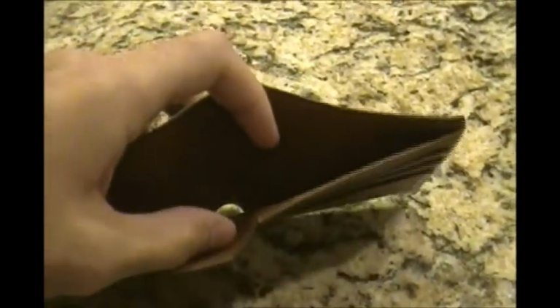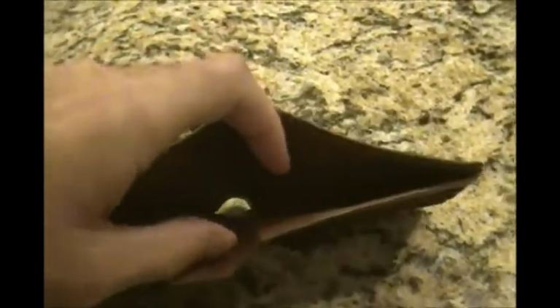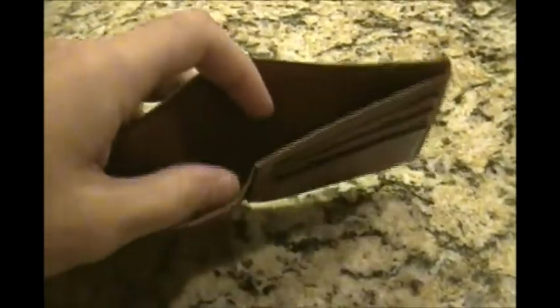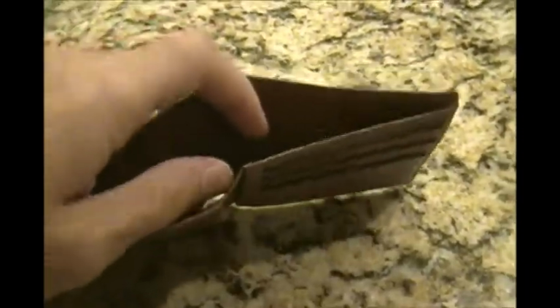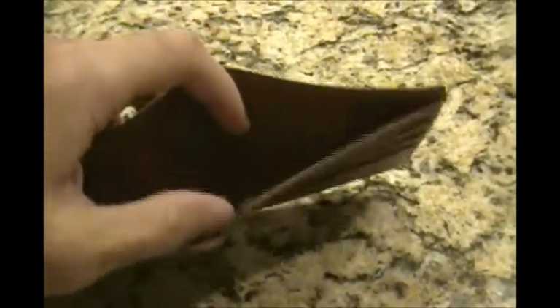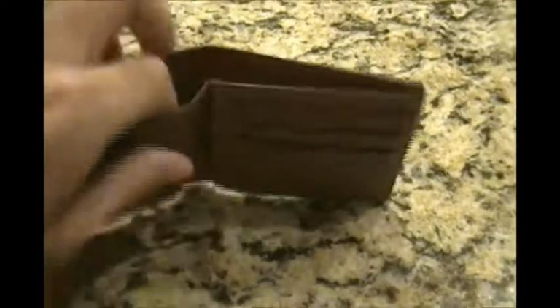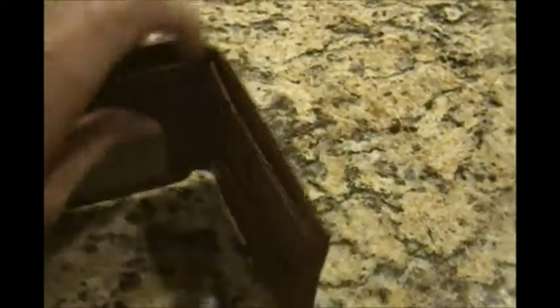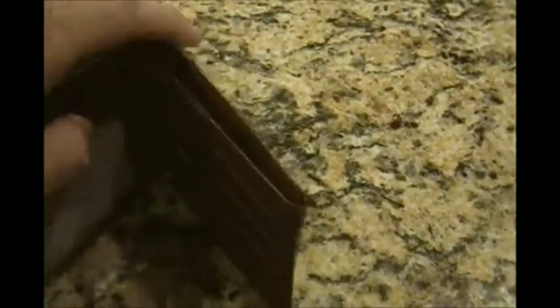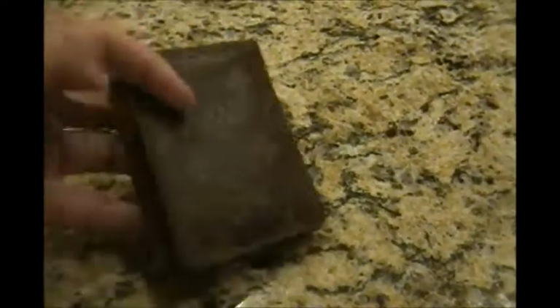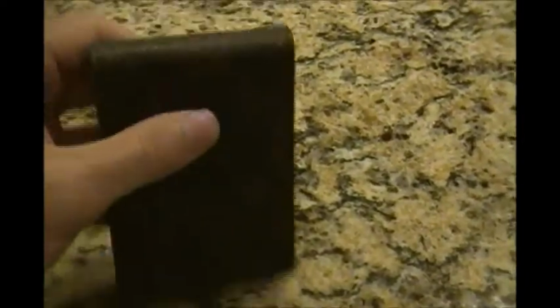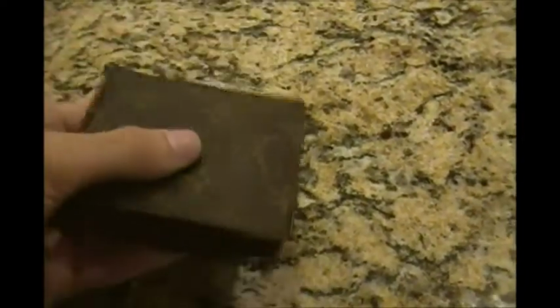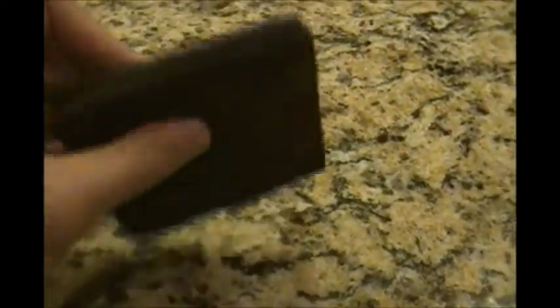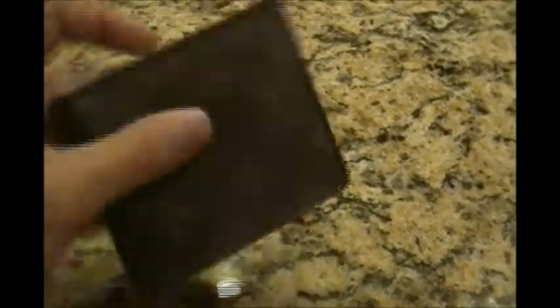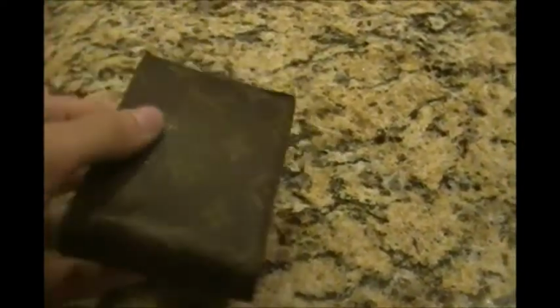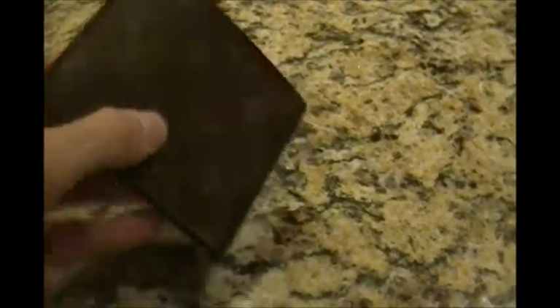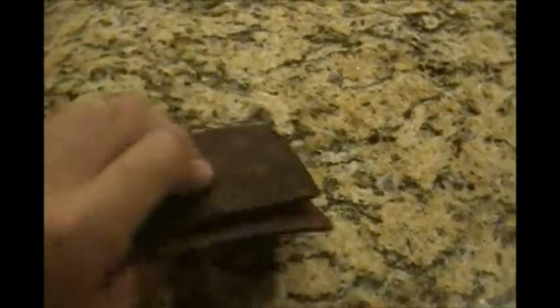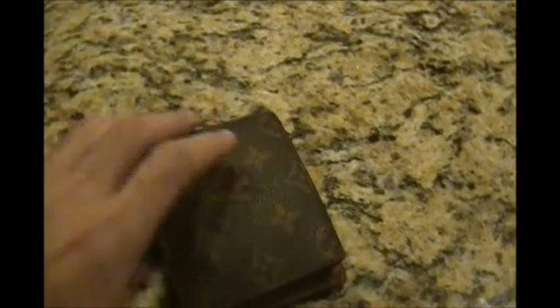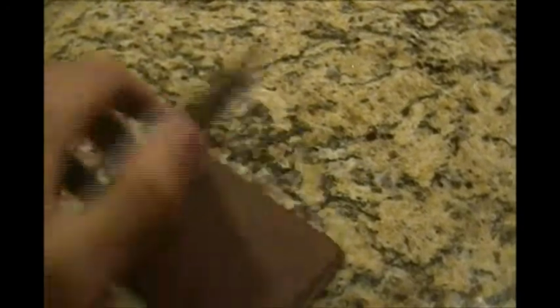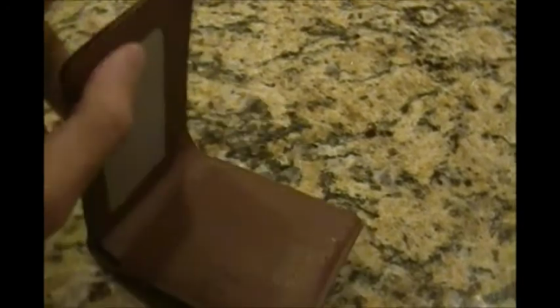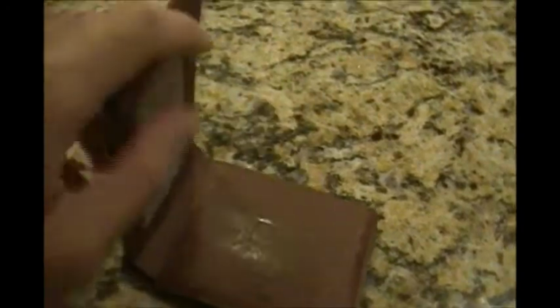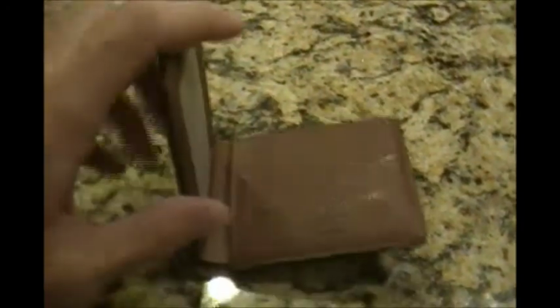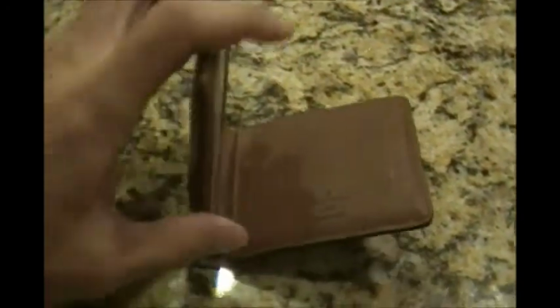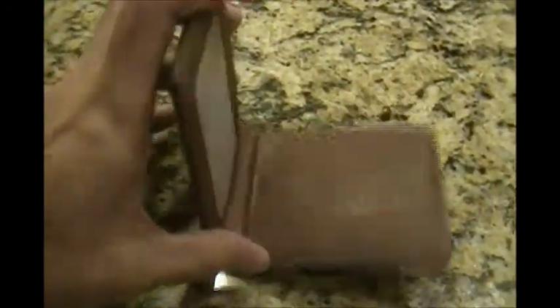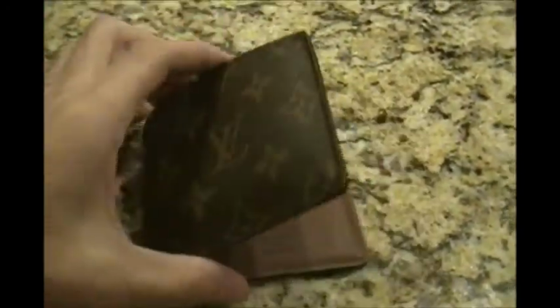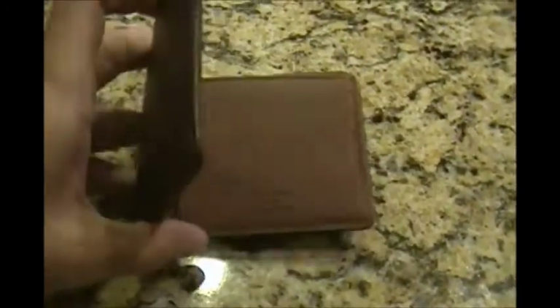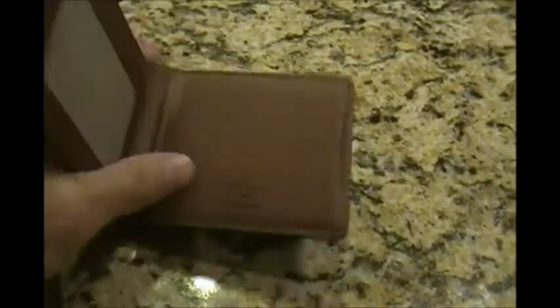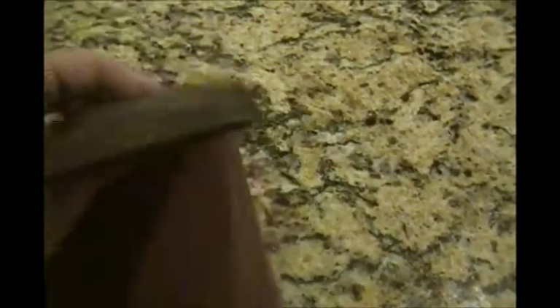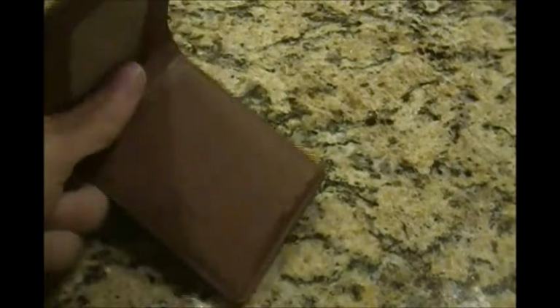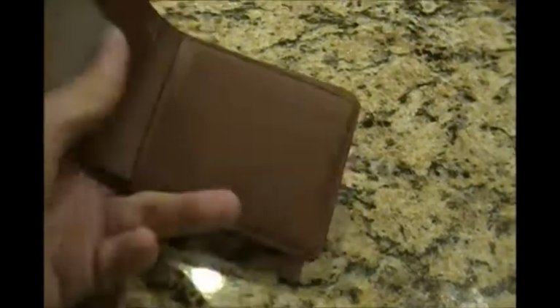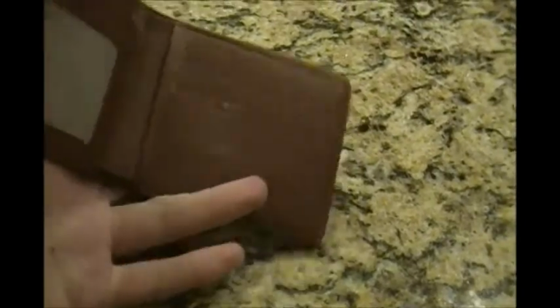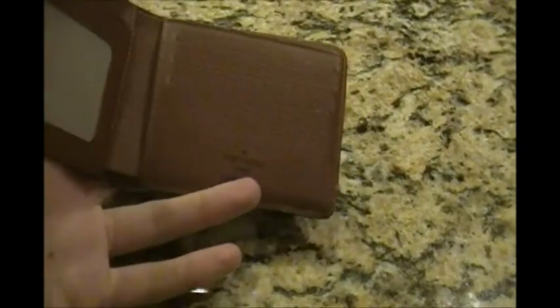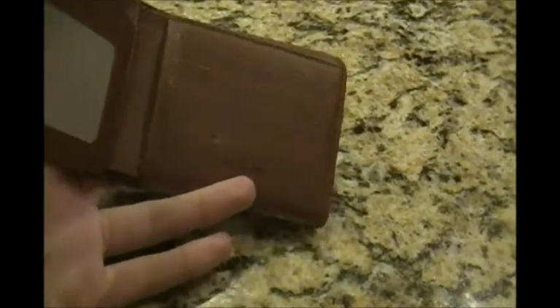Honestly, if you put more than about 10 bills in the bill fold area and try to fold it over, it actually doesn't want to close. It's not meant to hold a lot of items. That is something to take into consideration if you want to pick one of these up — this is not the most practical wallet.